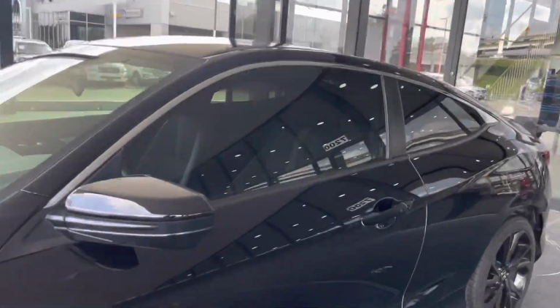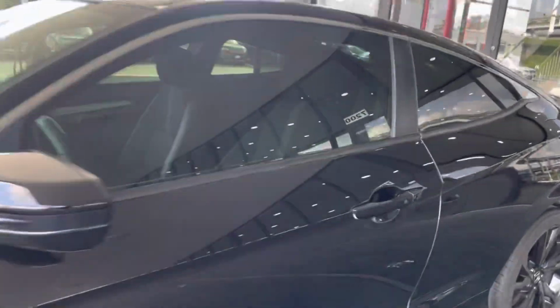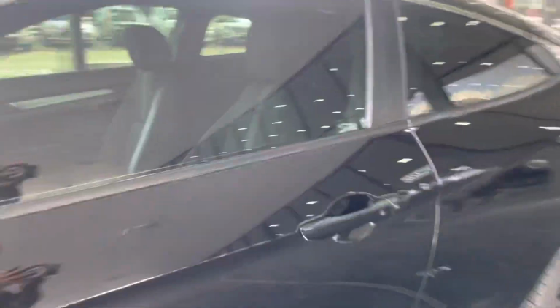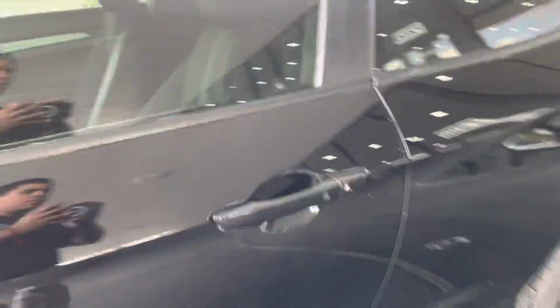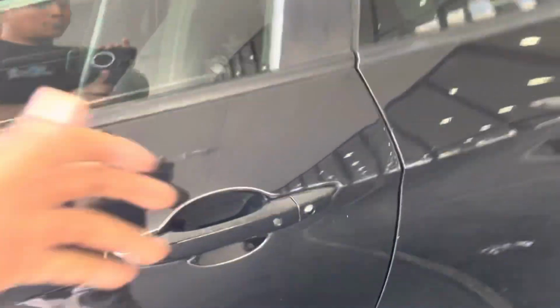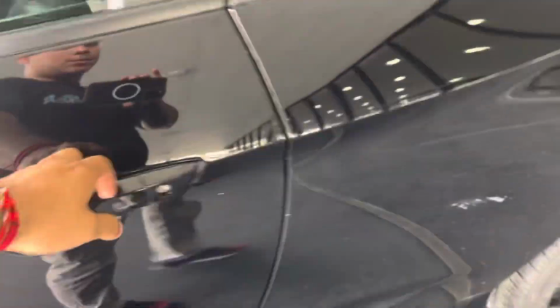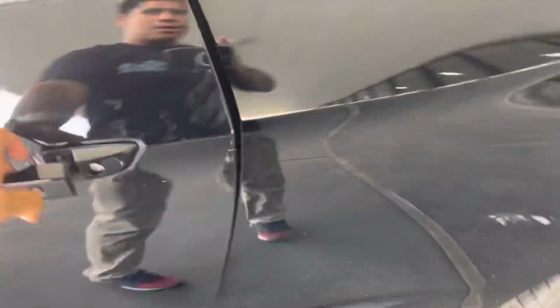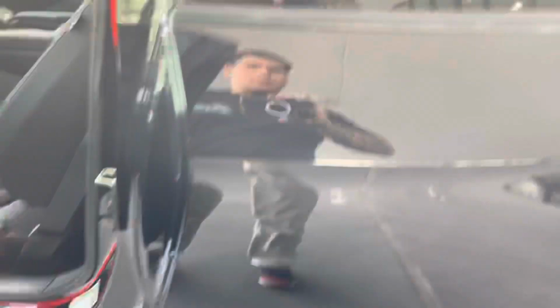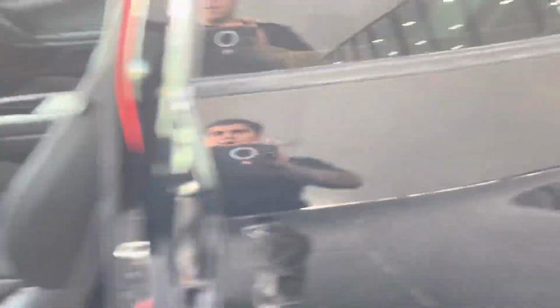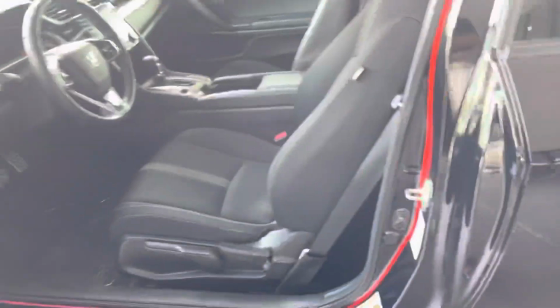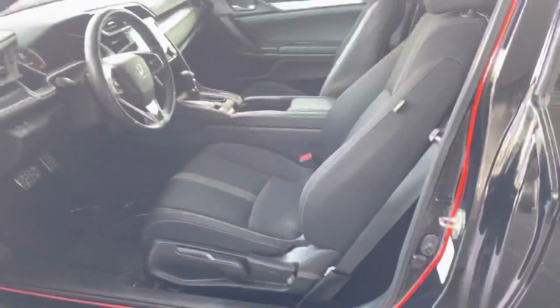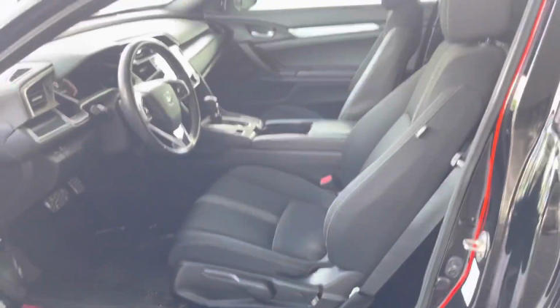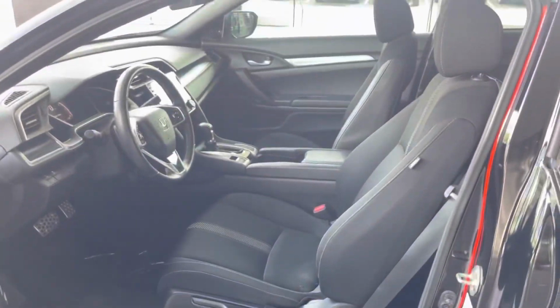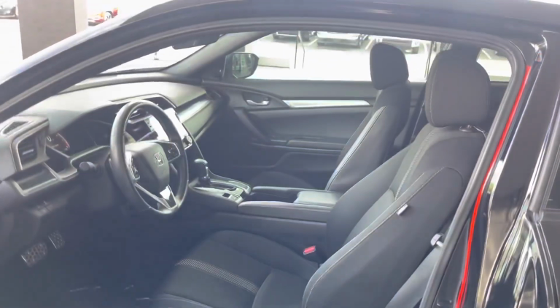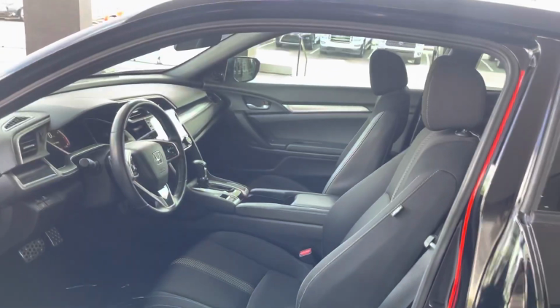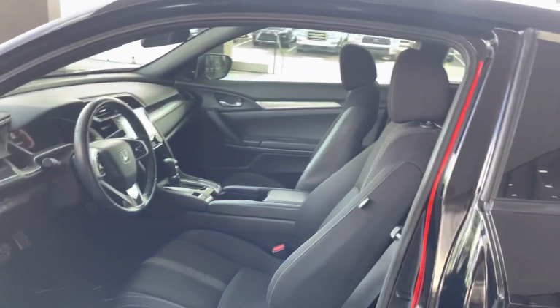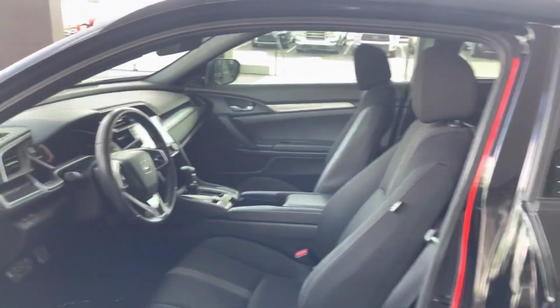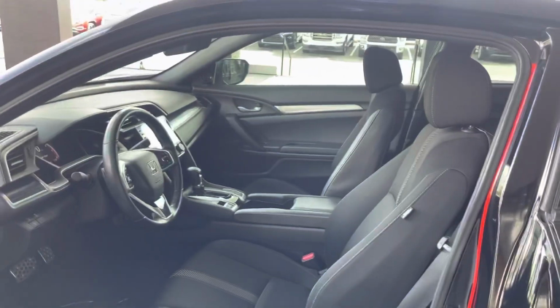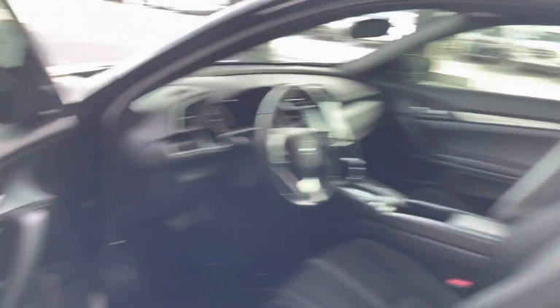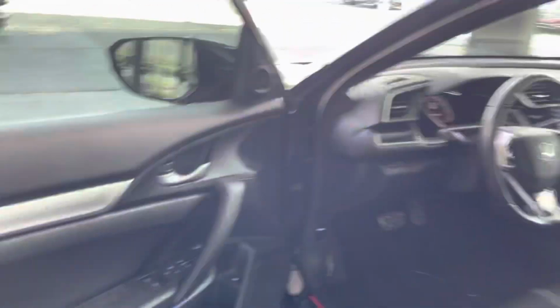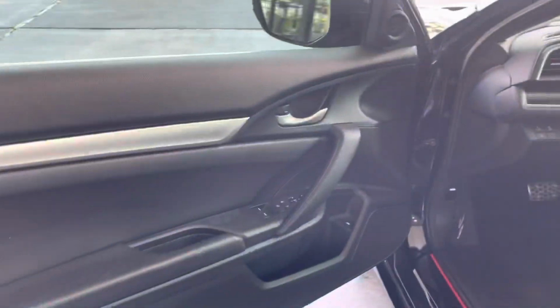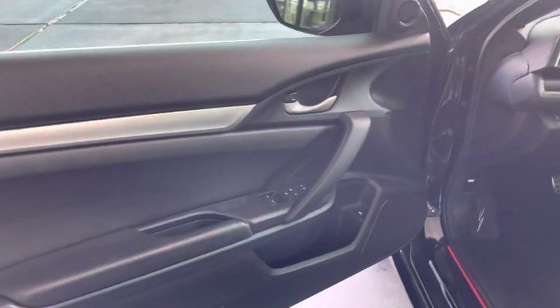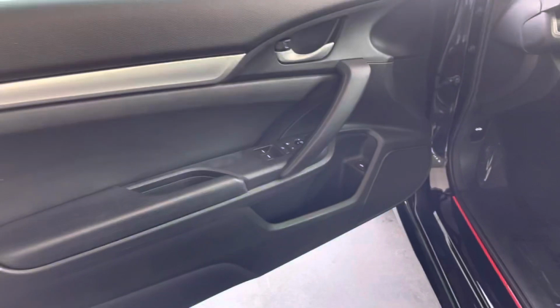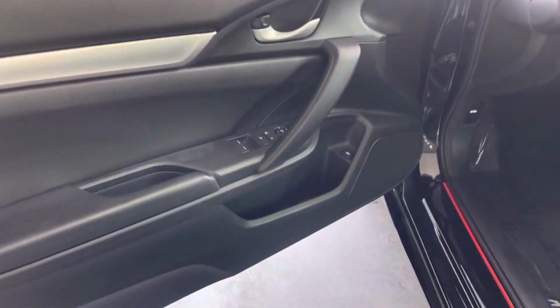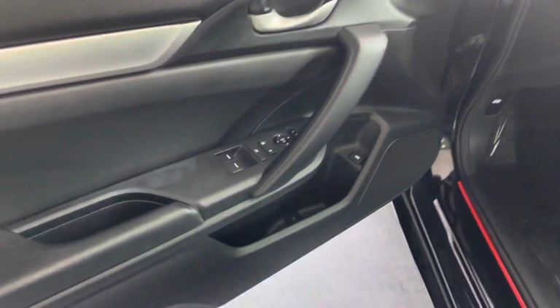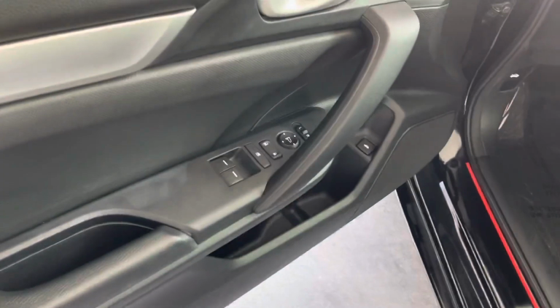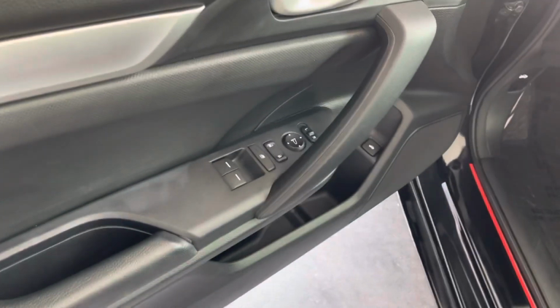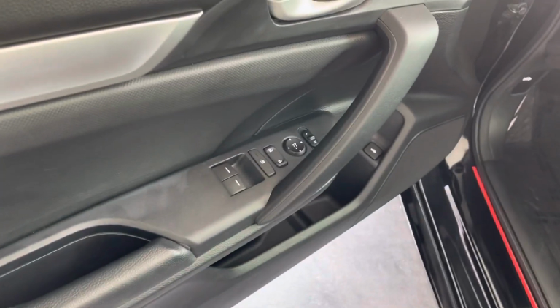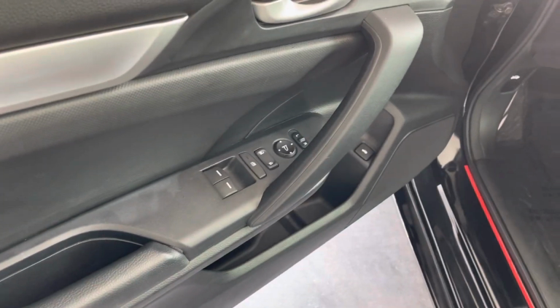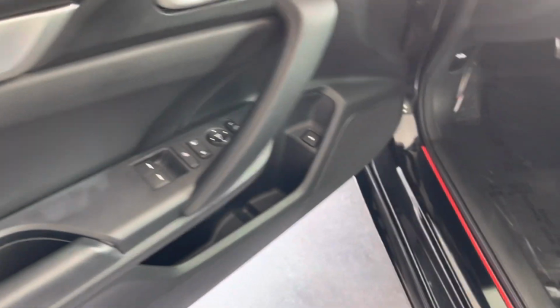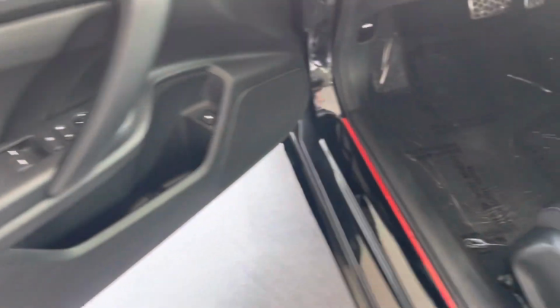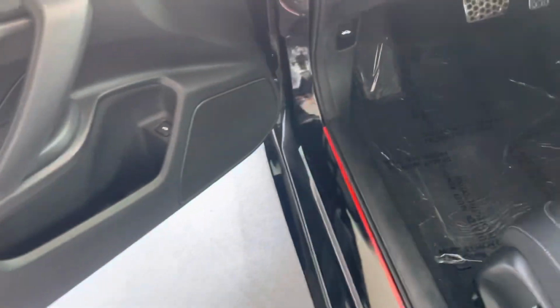It does have keyless entry — only comes with one set of keys. It's all black cloth all around. Starting with door components: adjustable mirrors, power windows, locking doors.